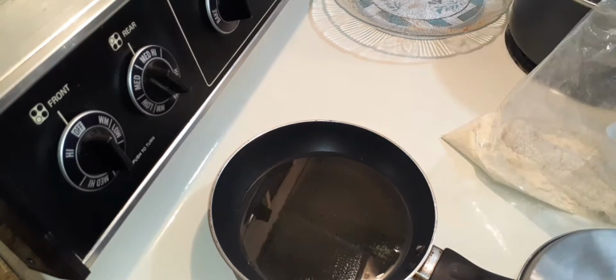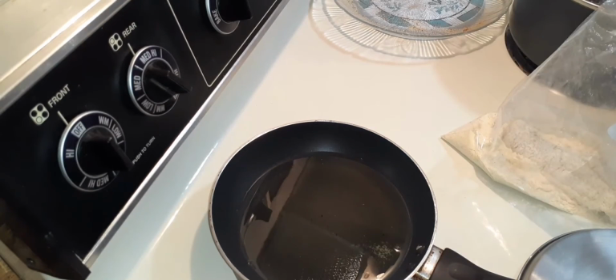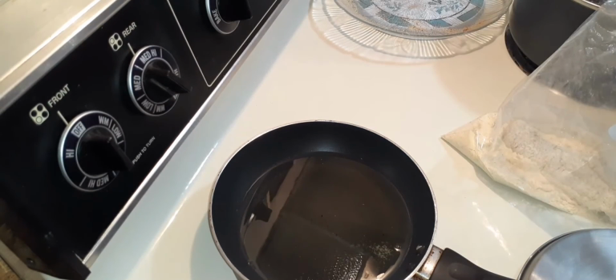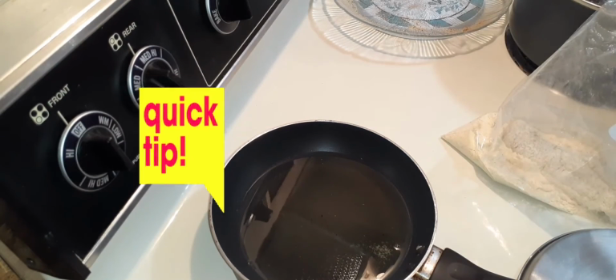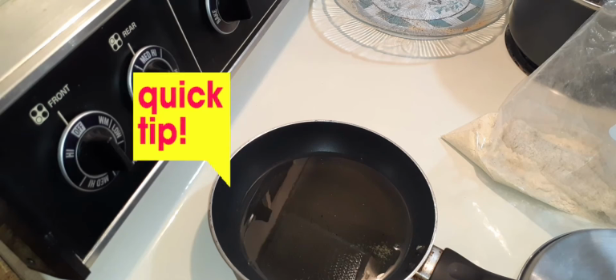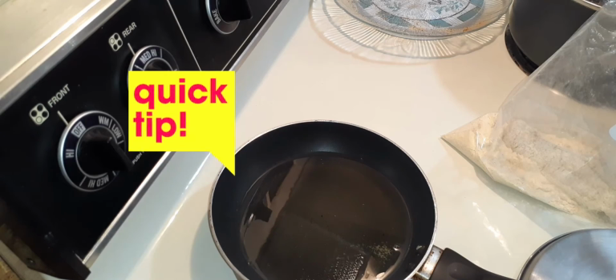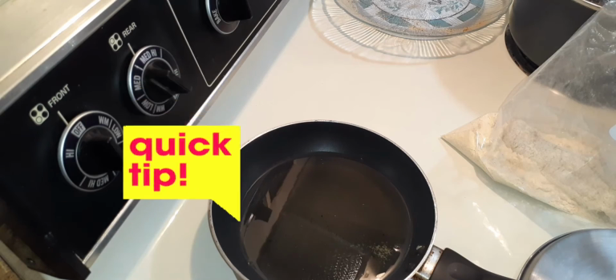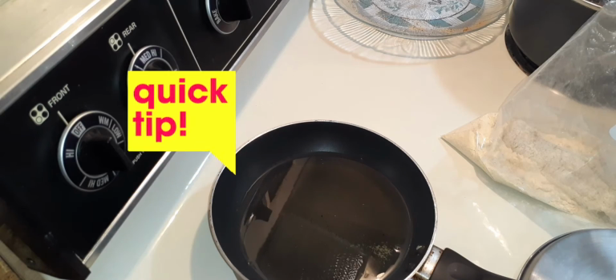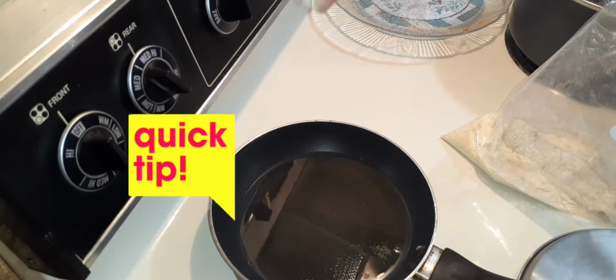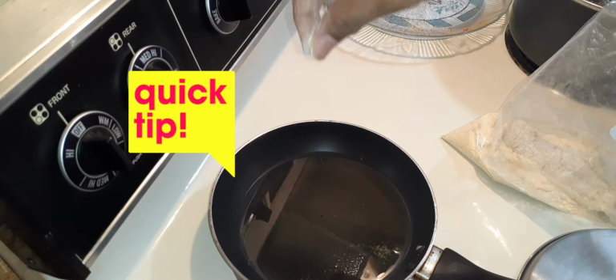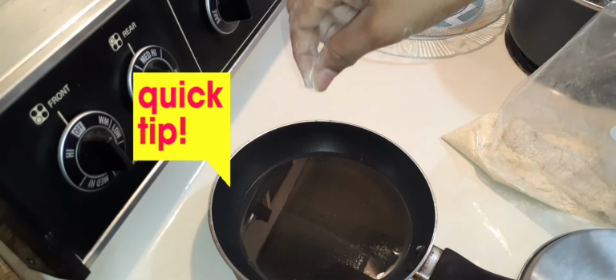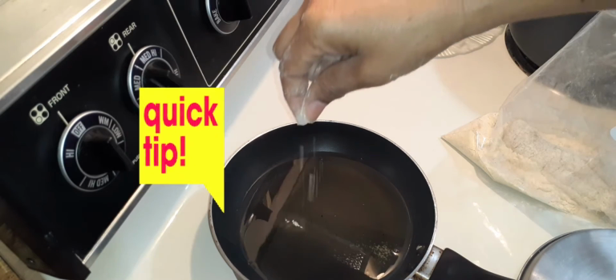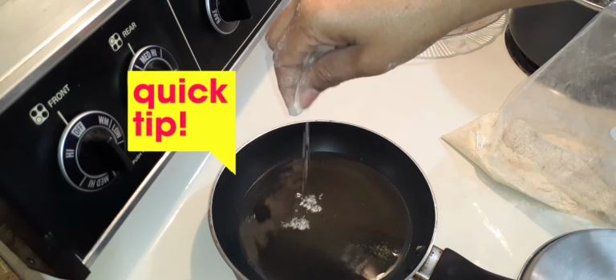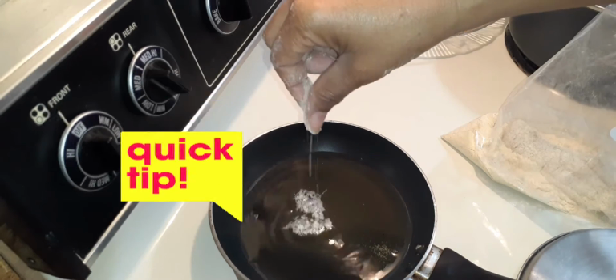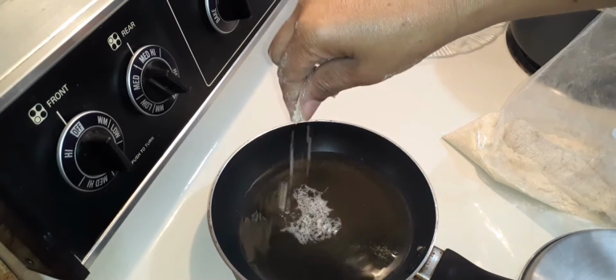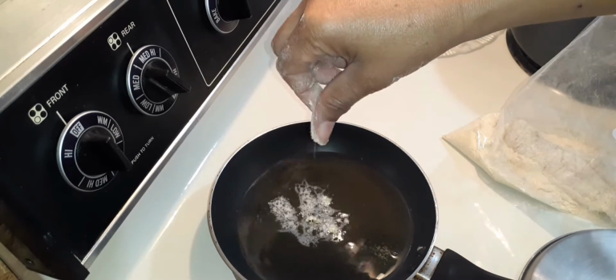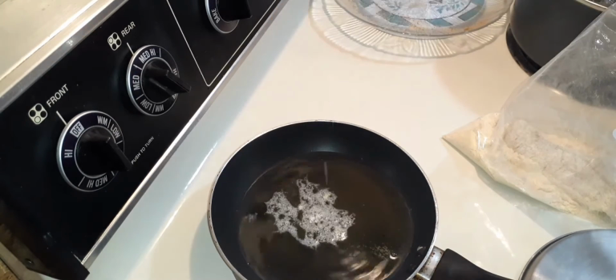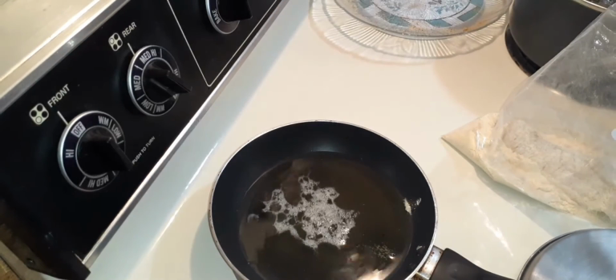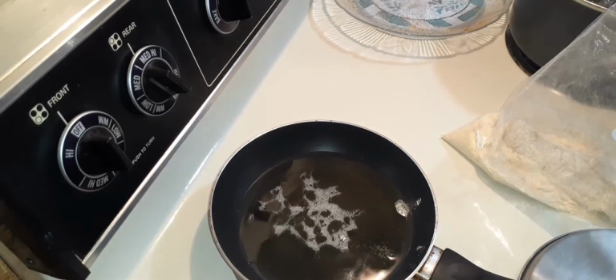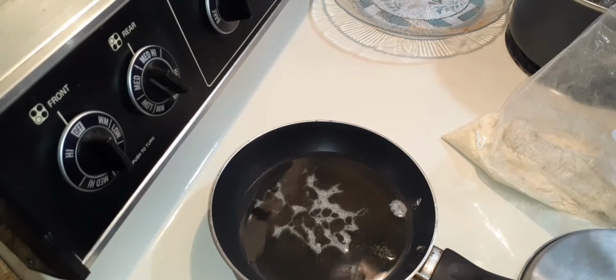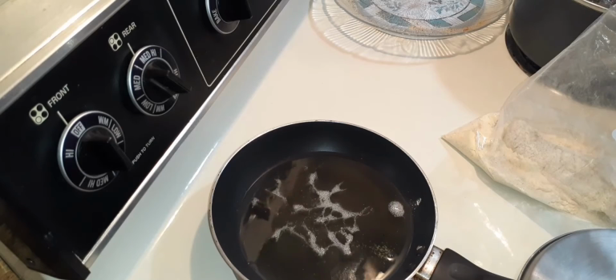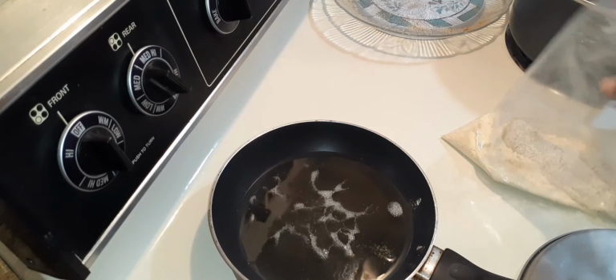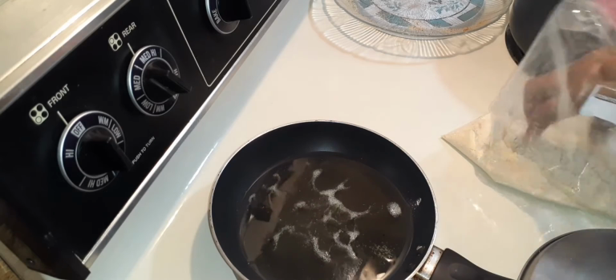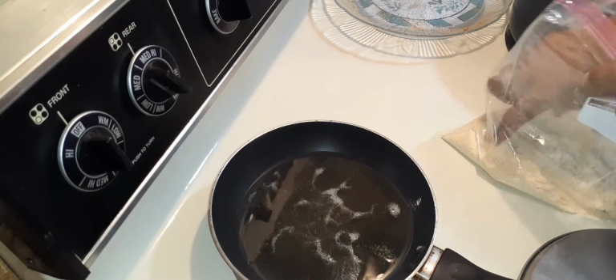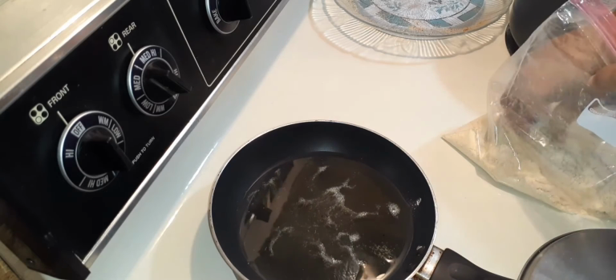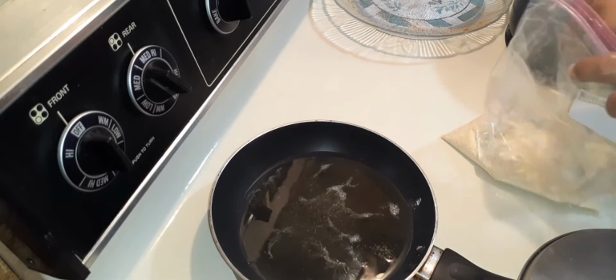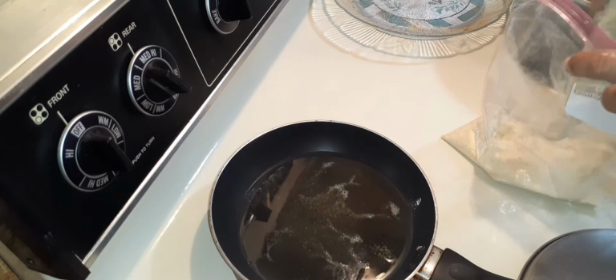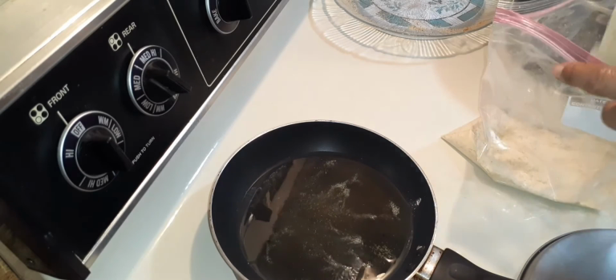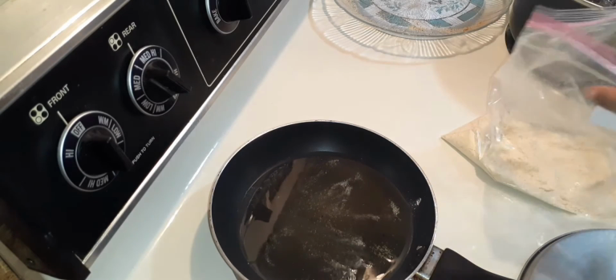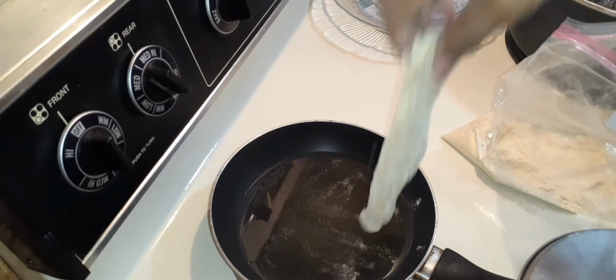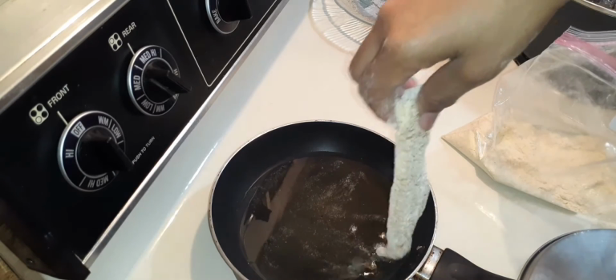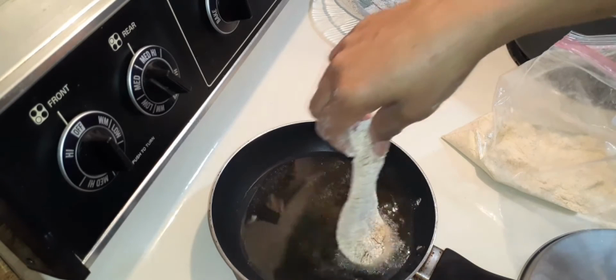And remember, as a tip, you know how to tell that the grease is hot — just get you some batter and you hear it sizzling. All right, so in goes that first piece.